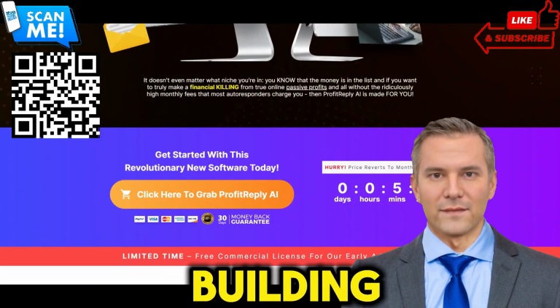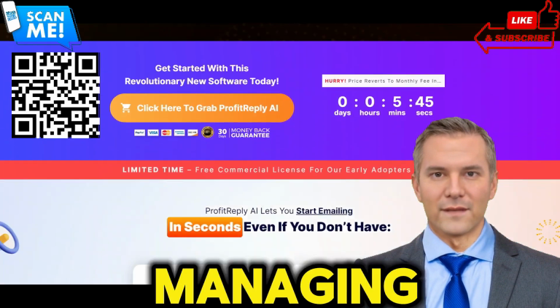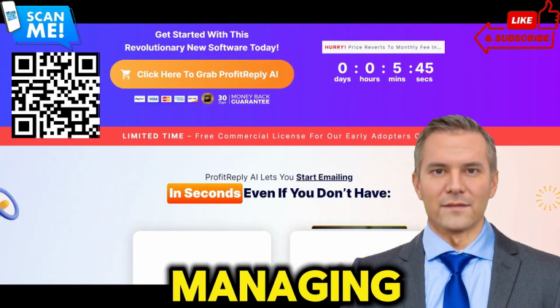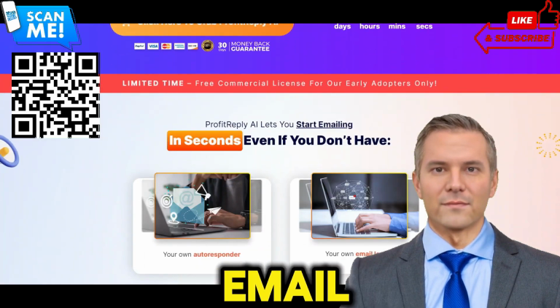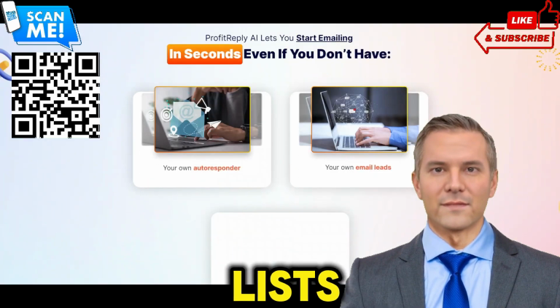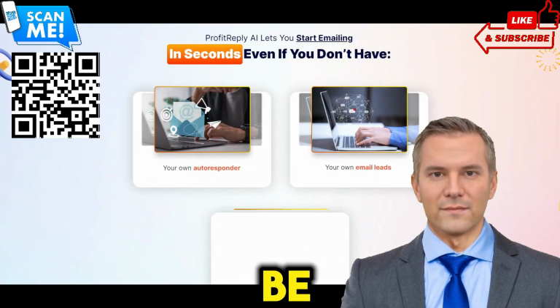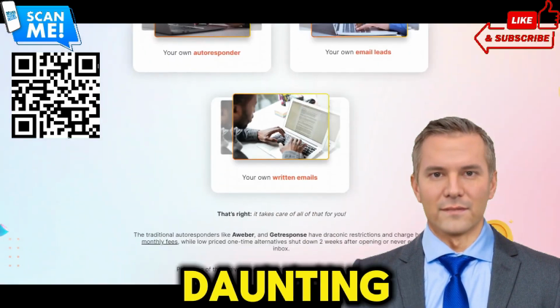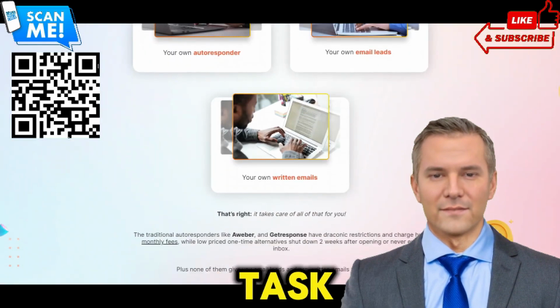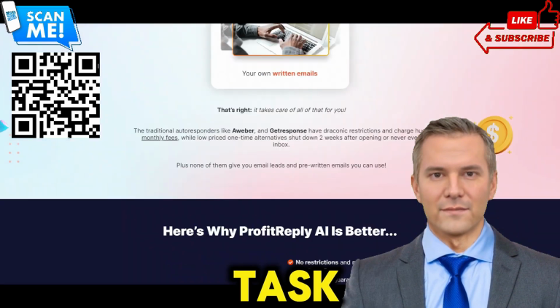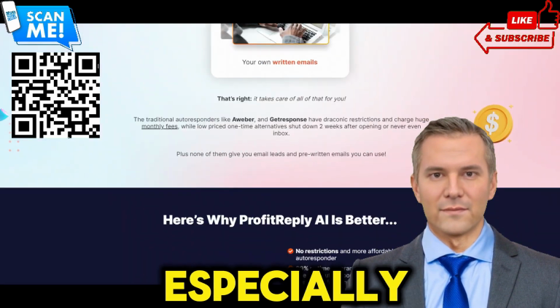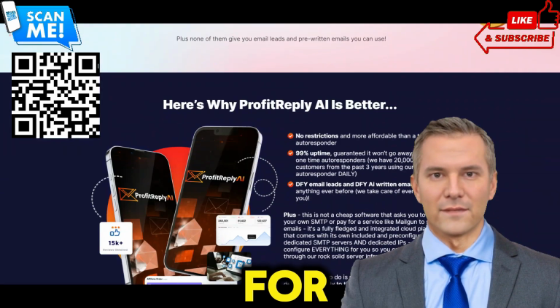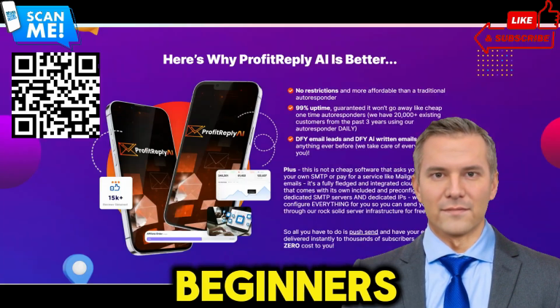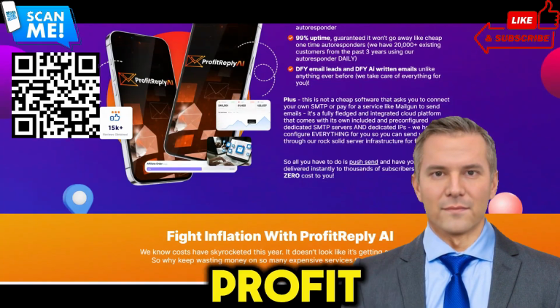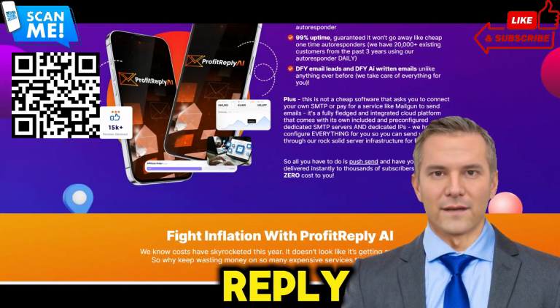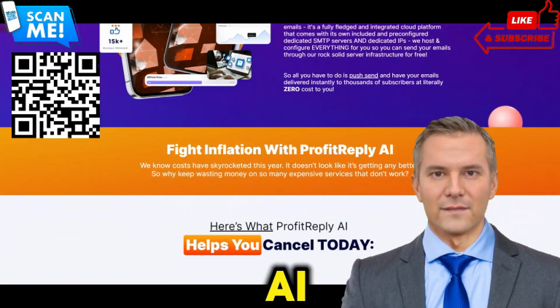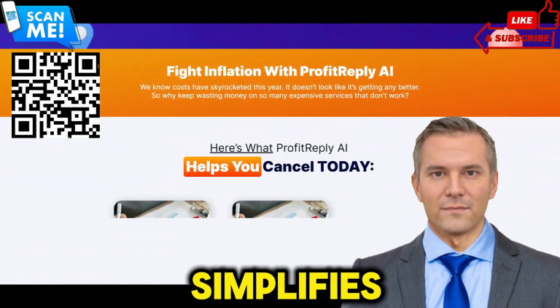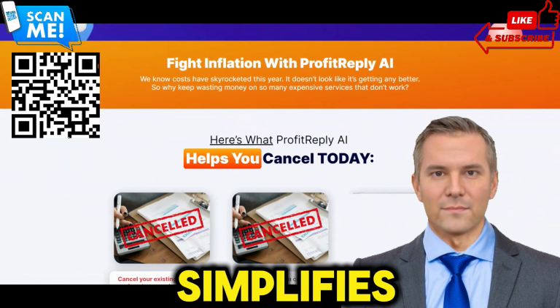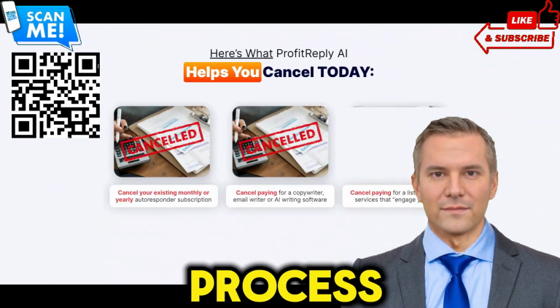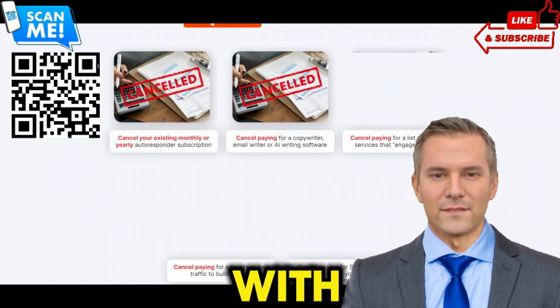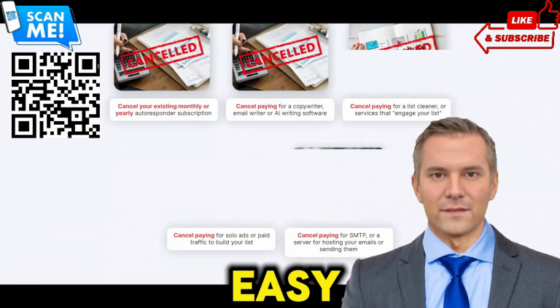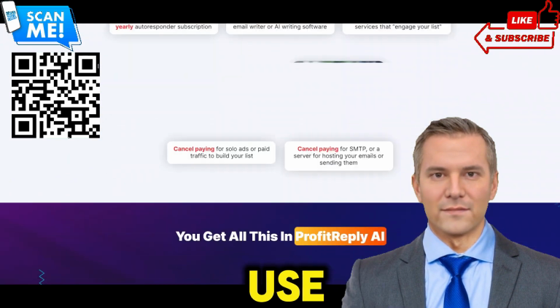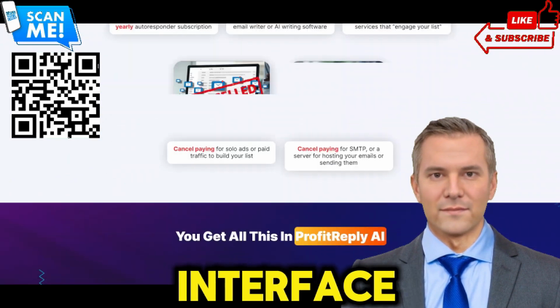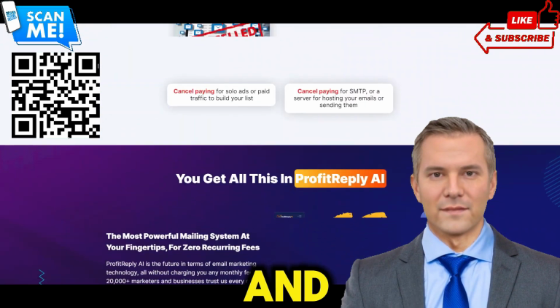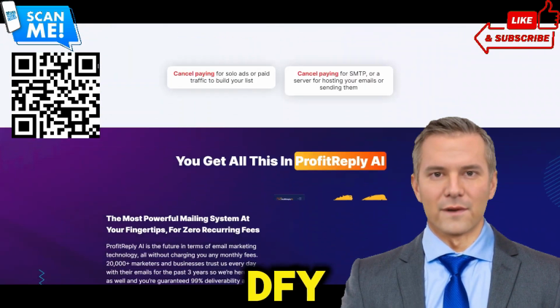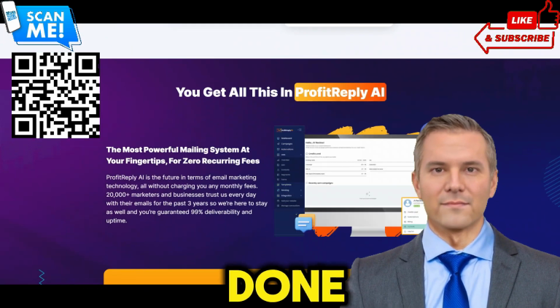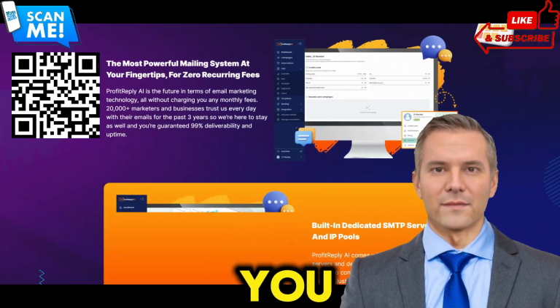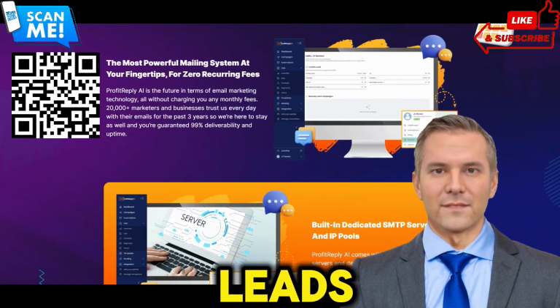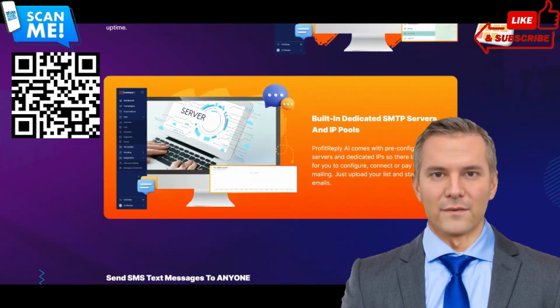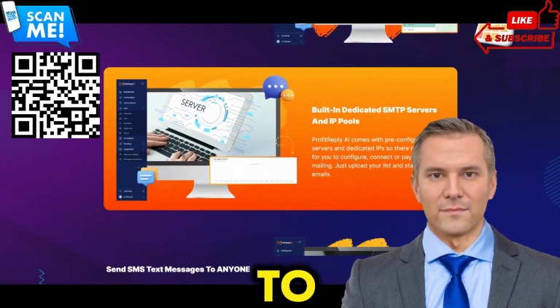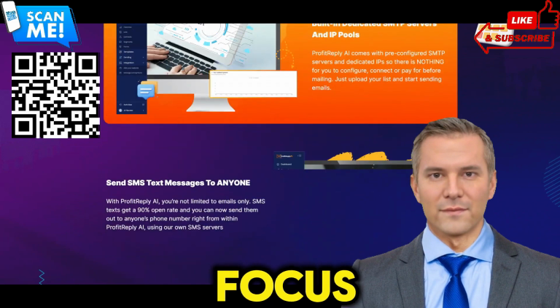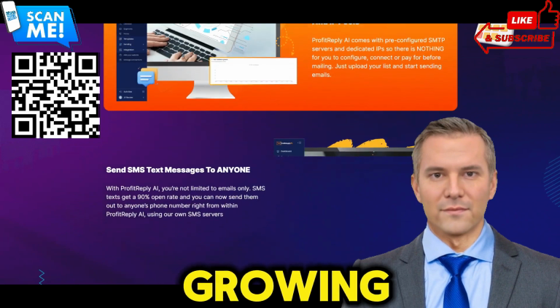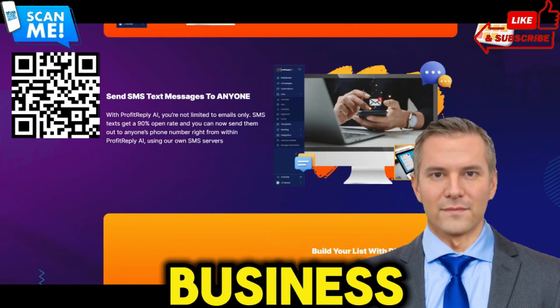Building and managing email lists can be a daunting task, especially for beginners. ProfitReplyAI simplifies the process with its easy-to-use interface and DFY done-for-you leads, allowing you to focus on growing your business.